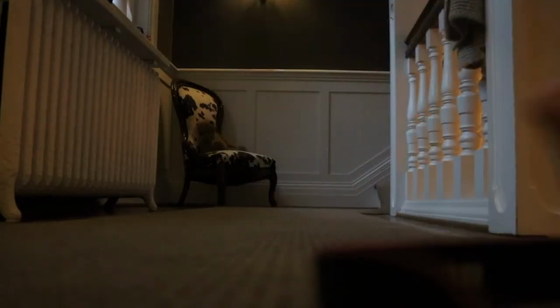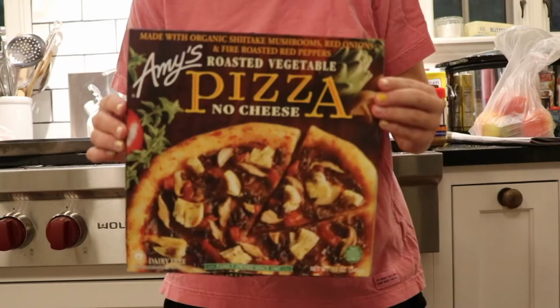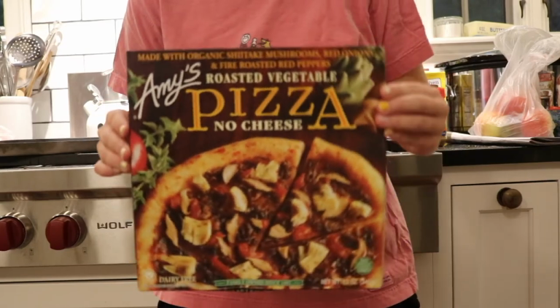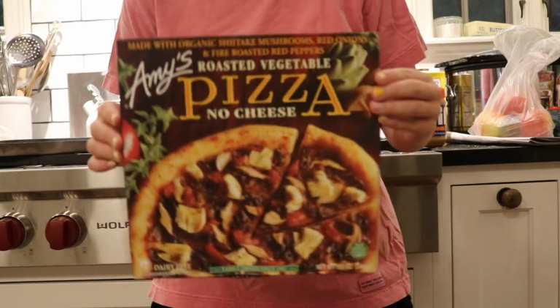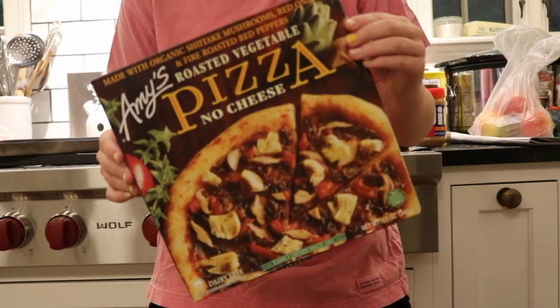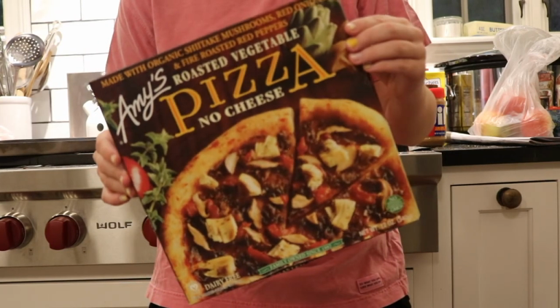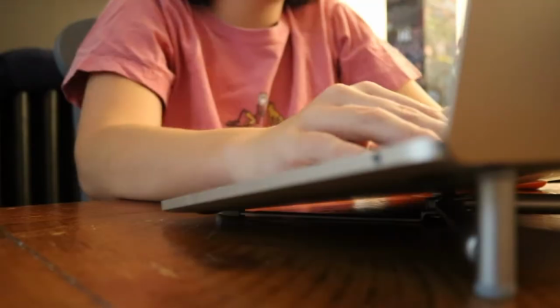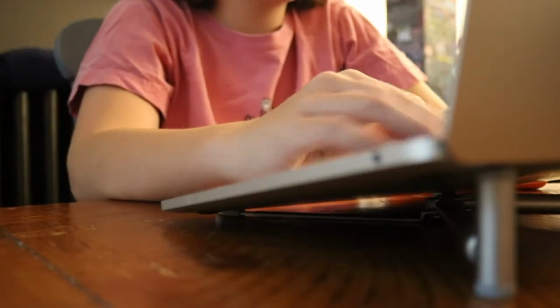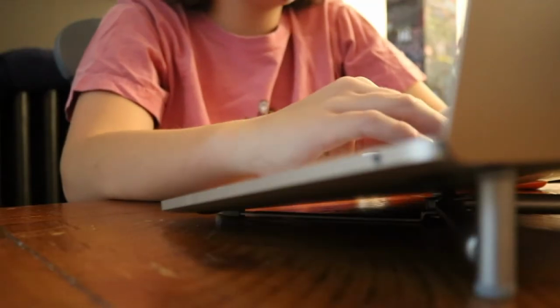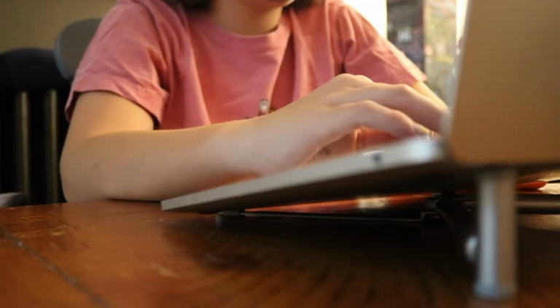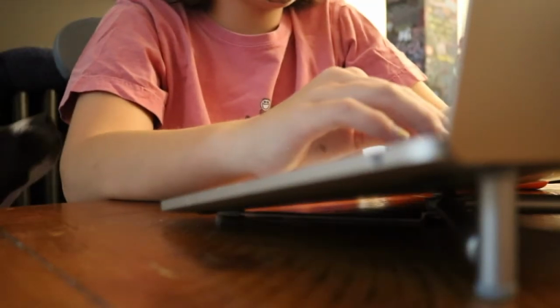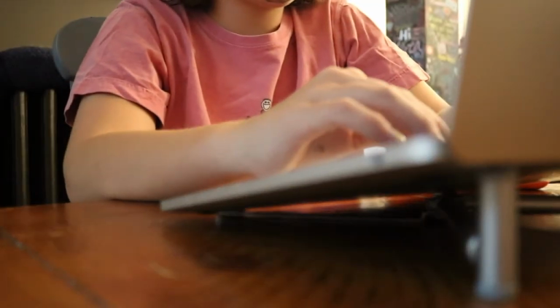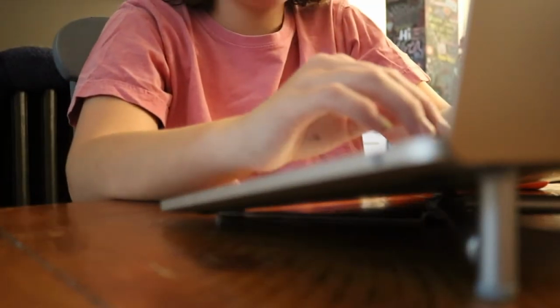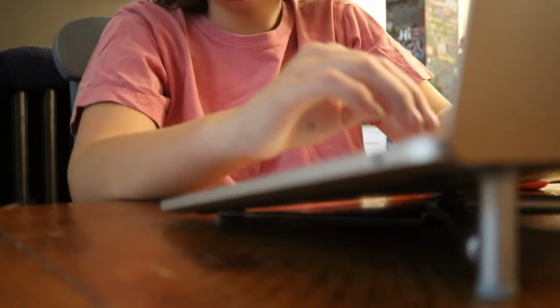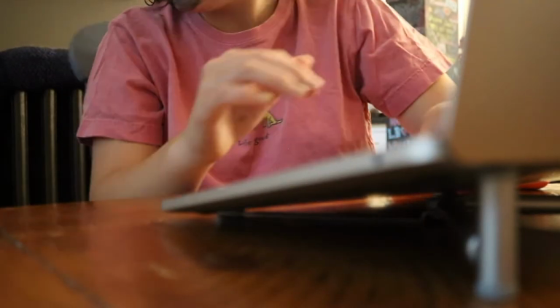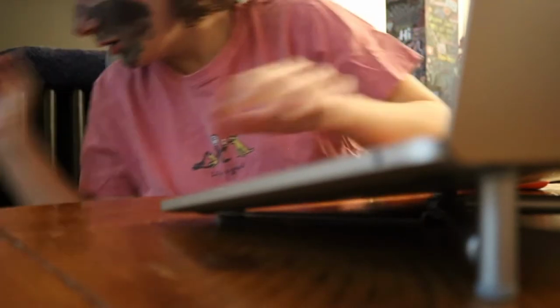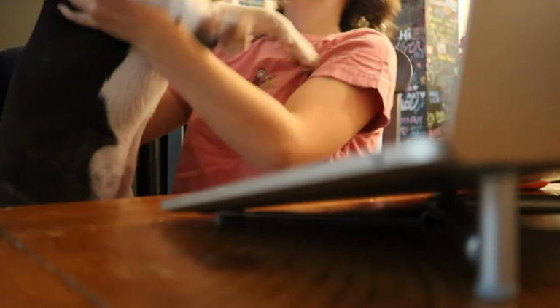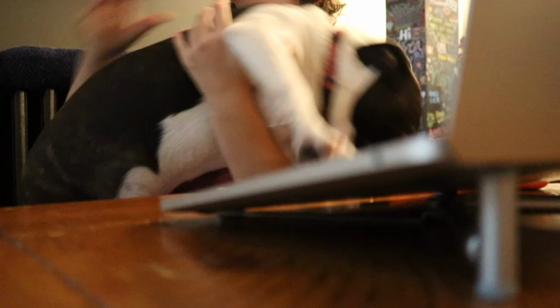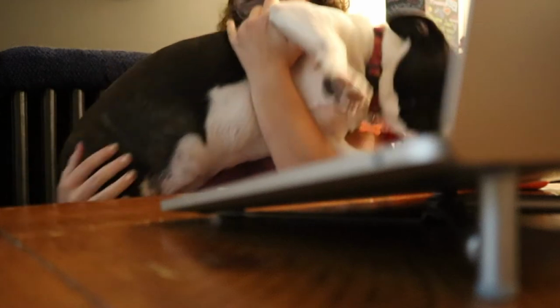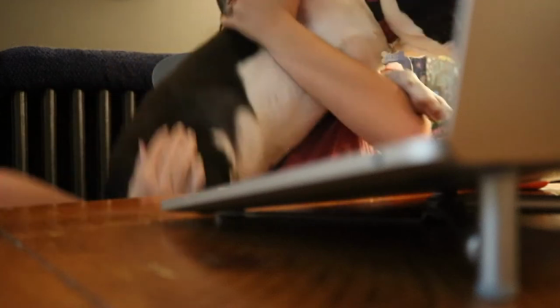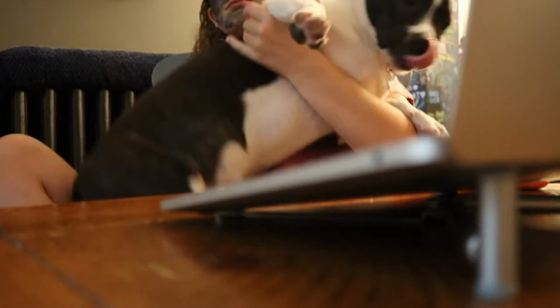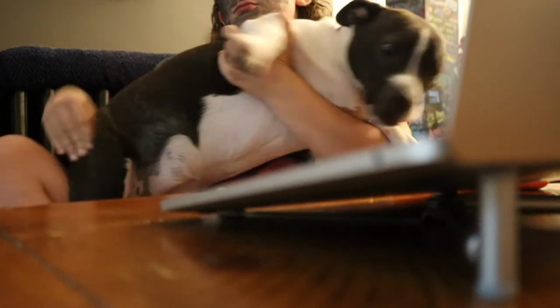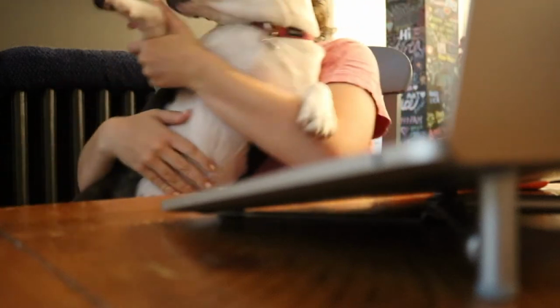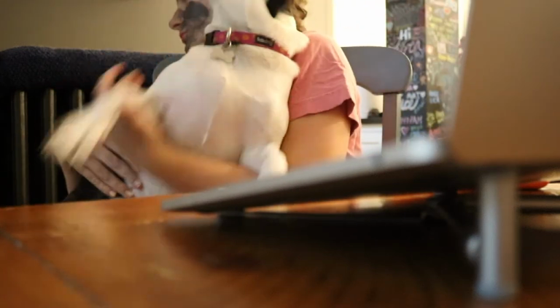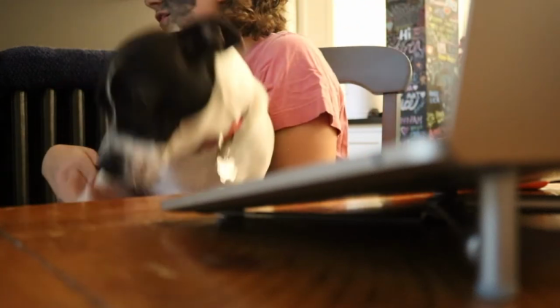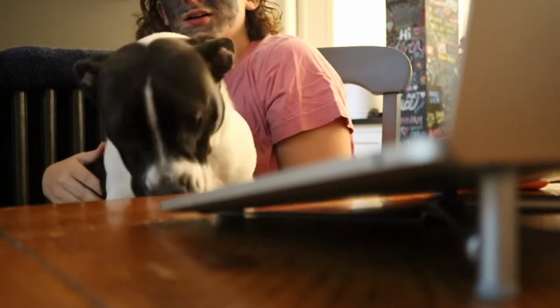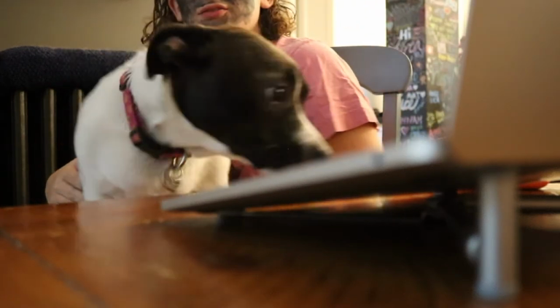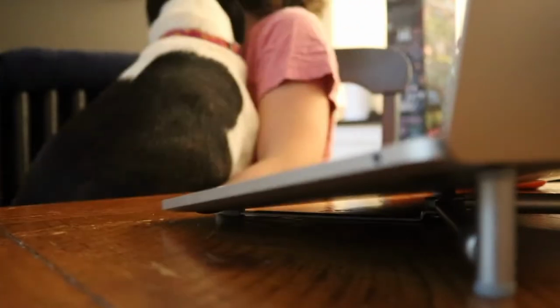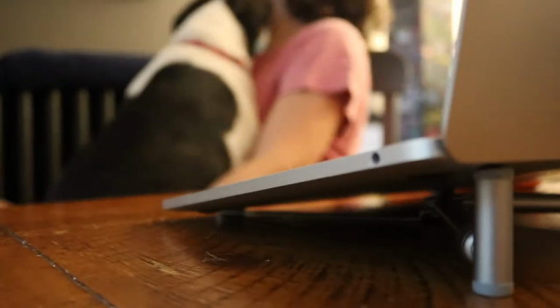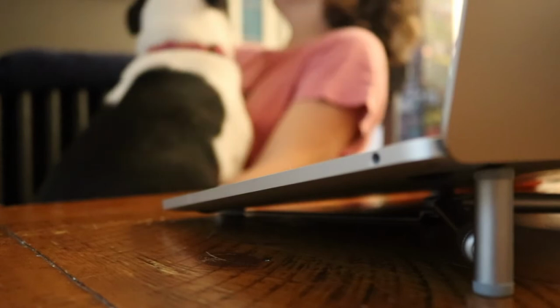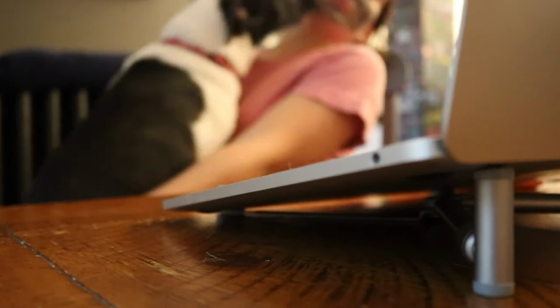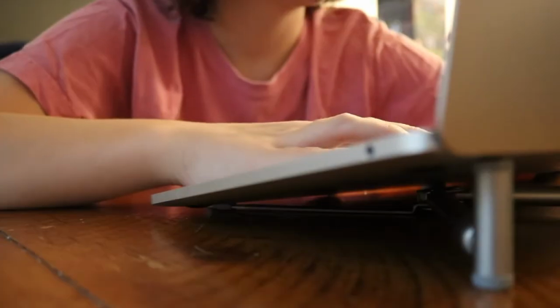For dinner I just made a frozen pizza — this is the best vegan frozen pizza. While I waited I was just editing, and my dog wanted attention. As you can see, she tried to lick my face mask off!